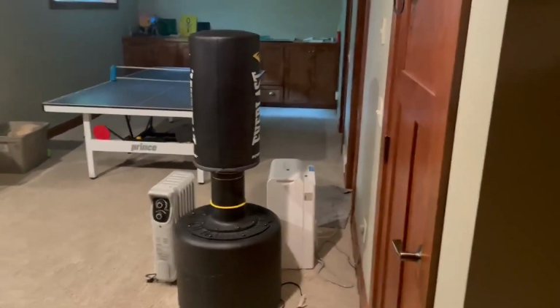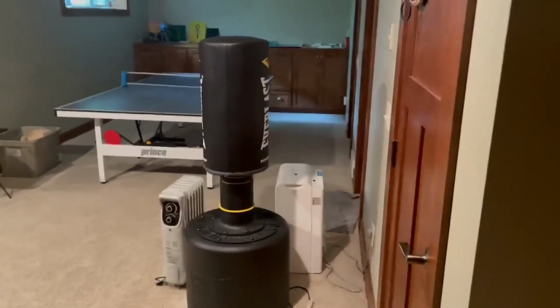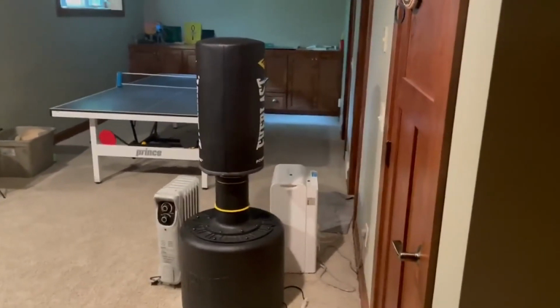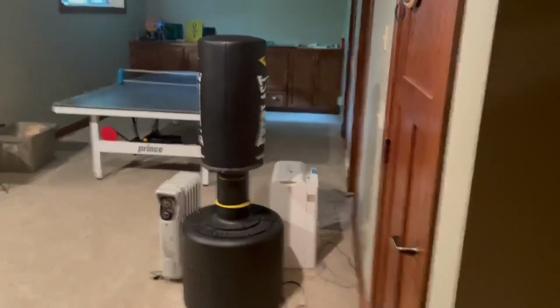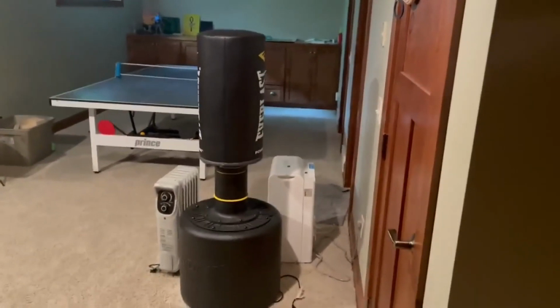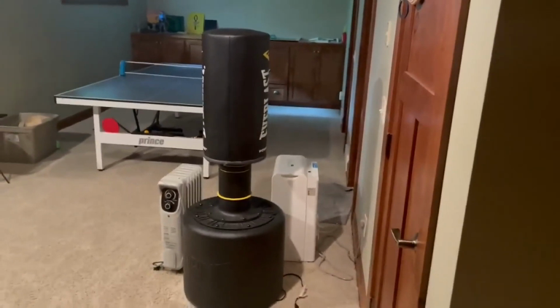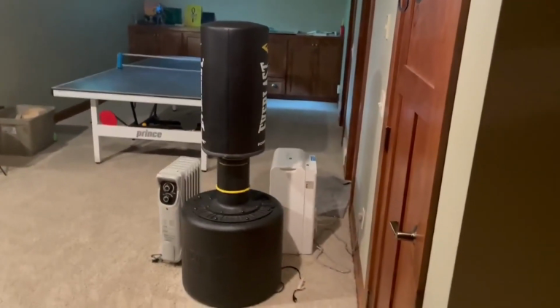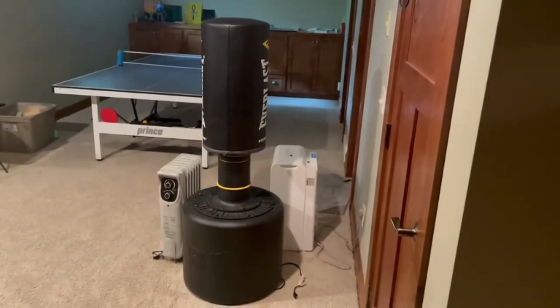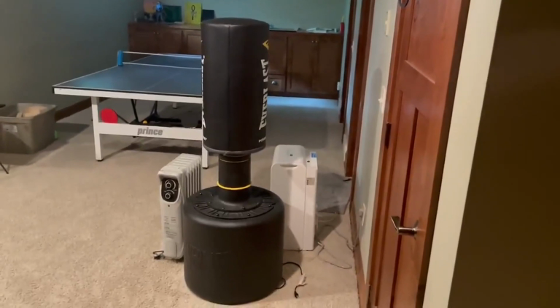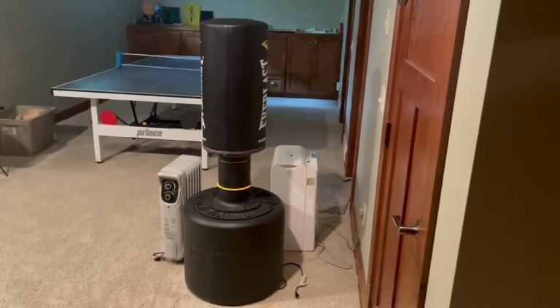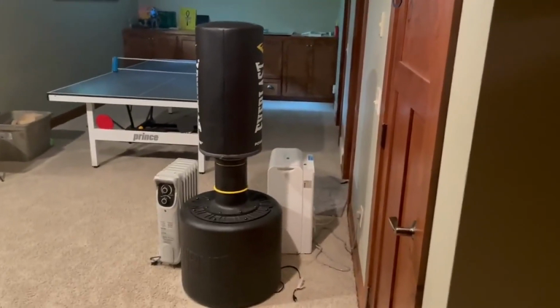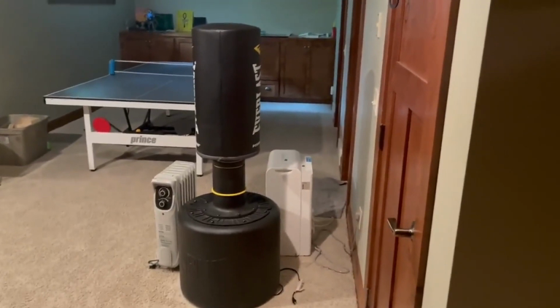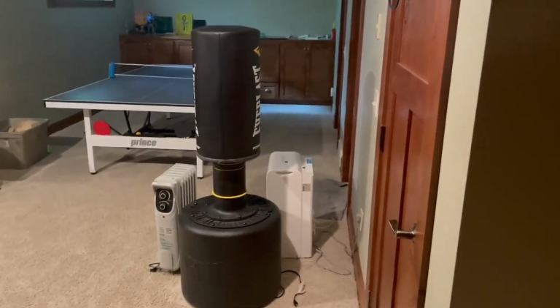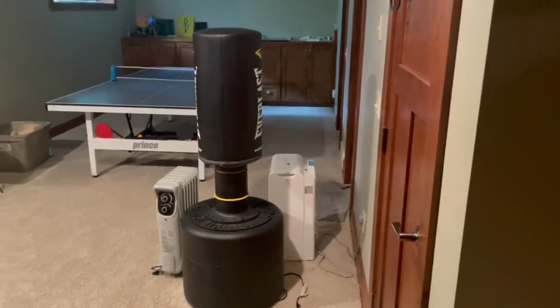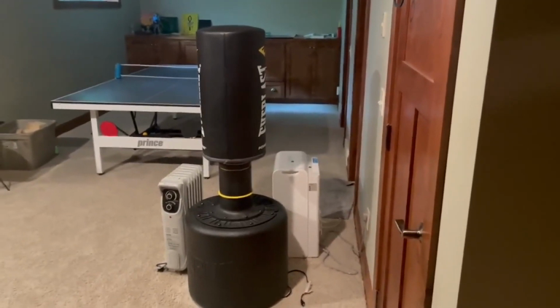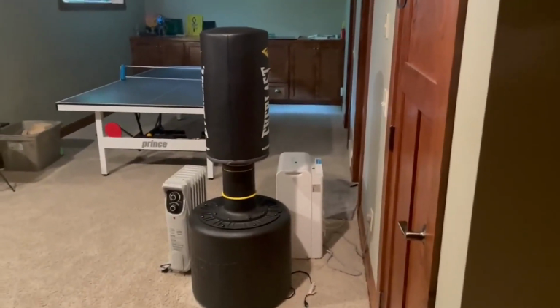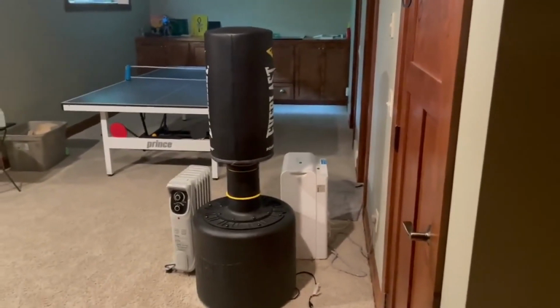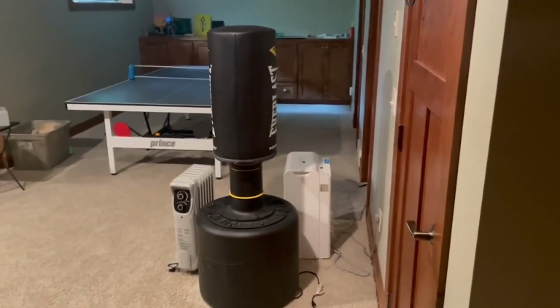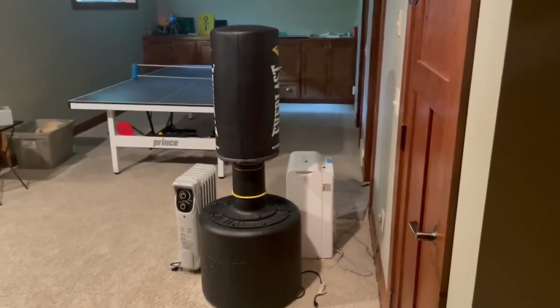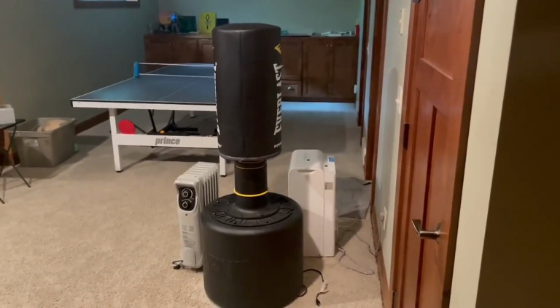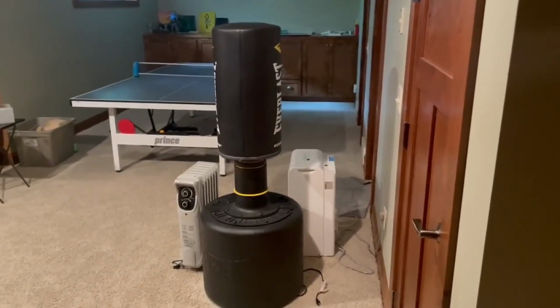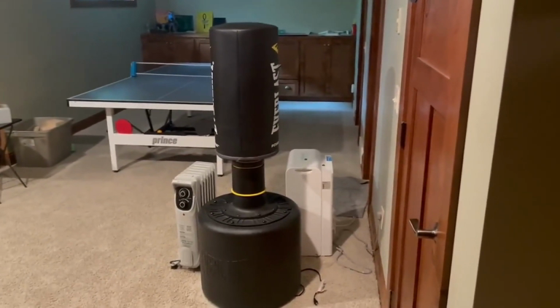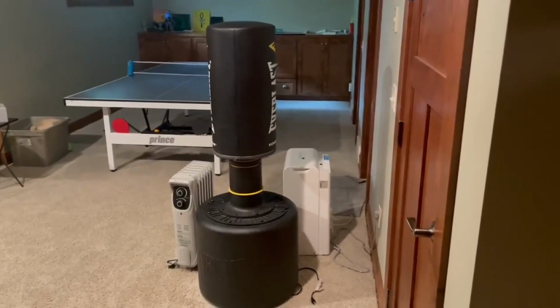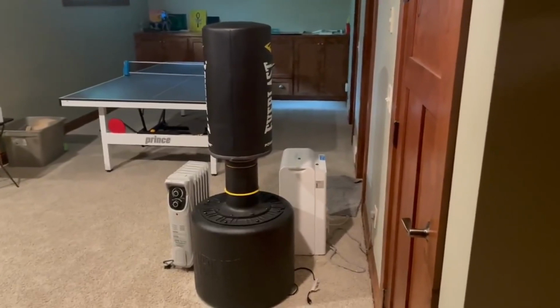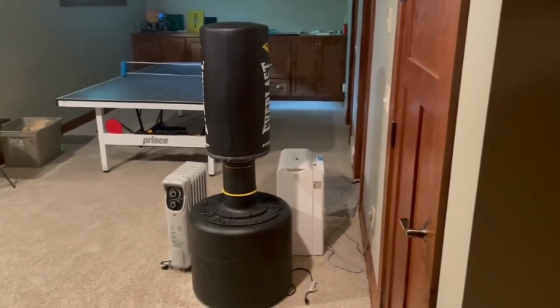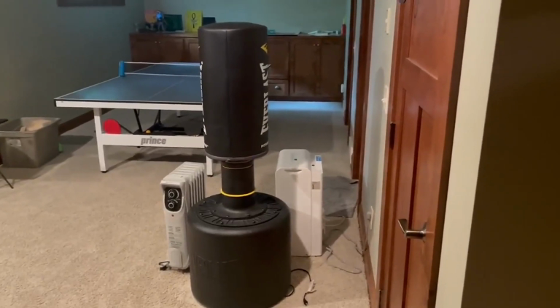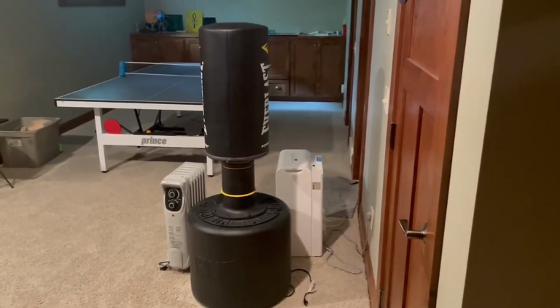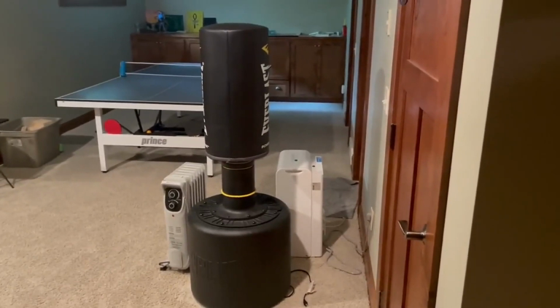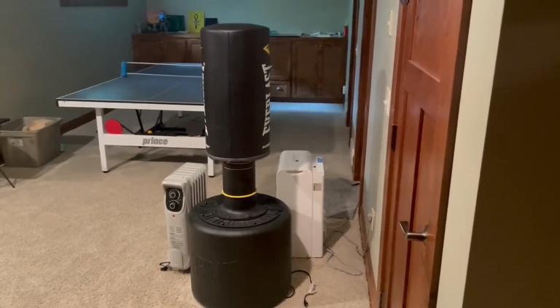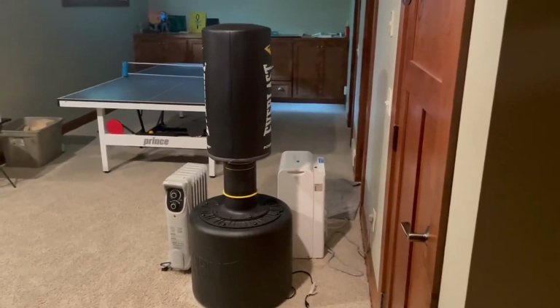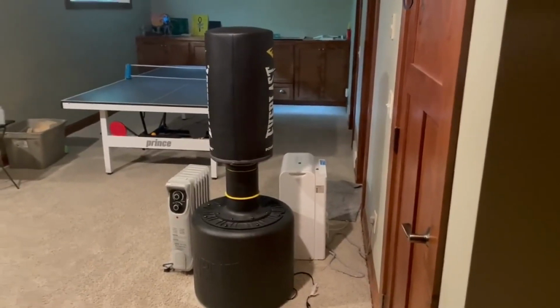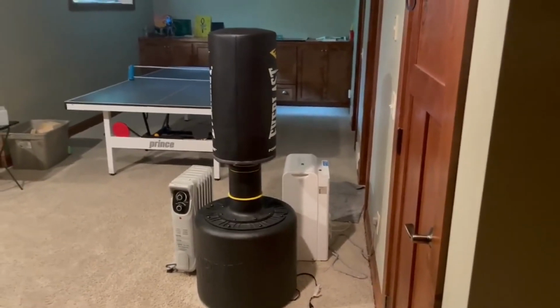It's really nice to be able to have a punch bag, a heavy bag that you don't have to hang off of chains or off the ceiling. You can just move it around and transfer it as you want, and it doesn't take up a ton of space.